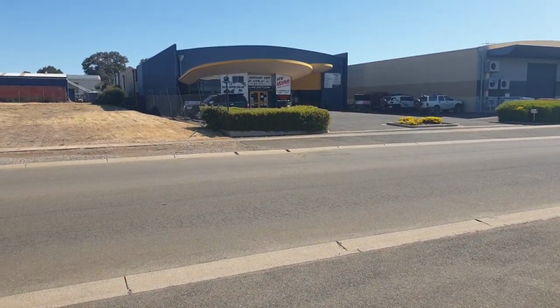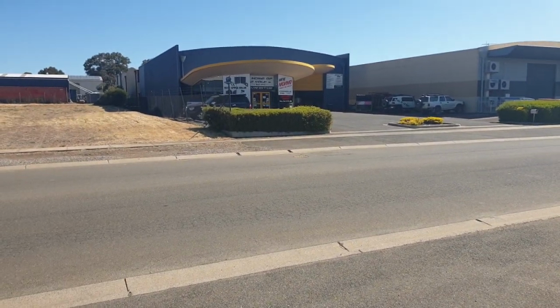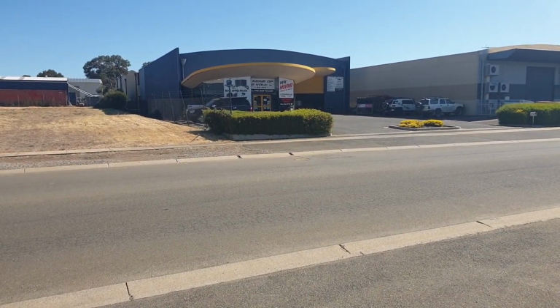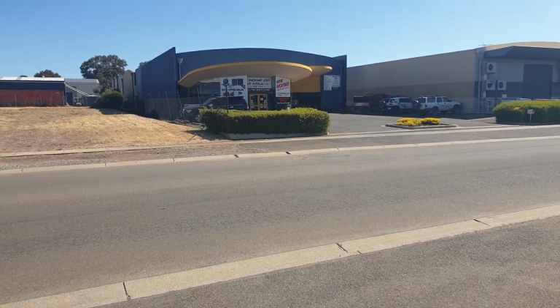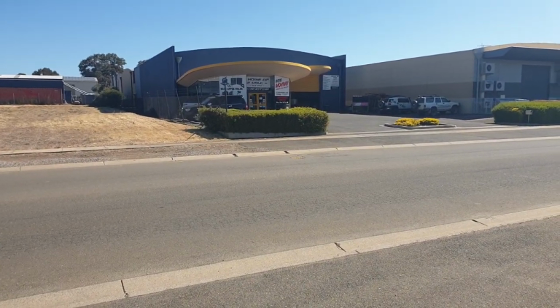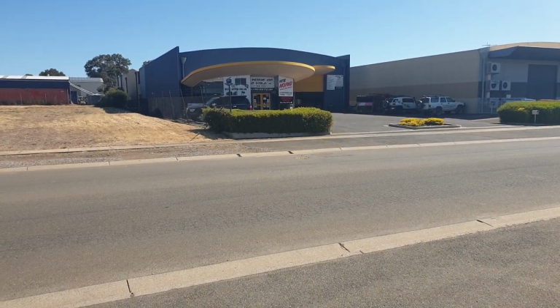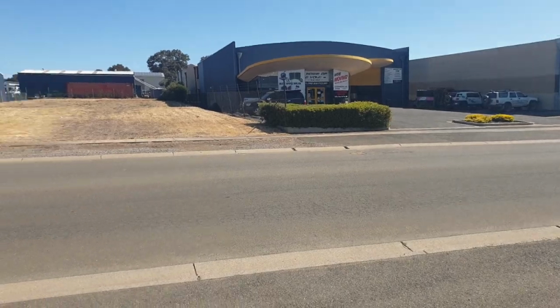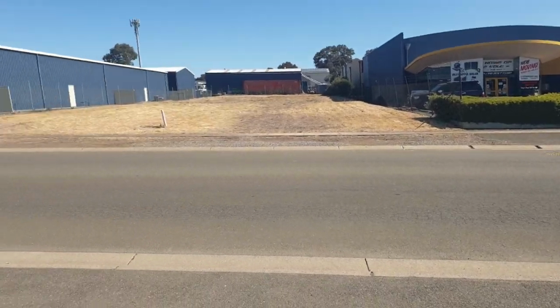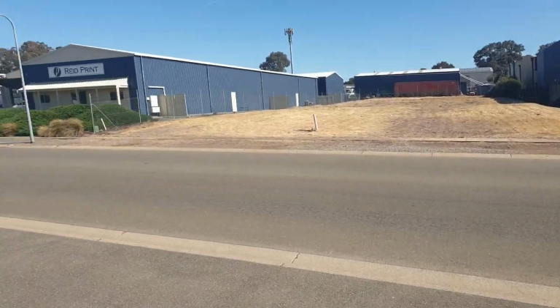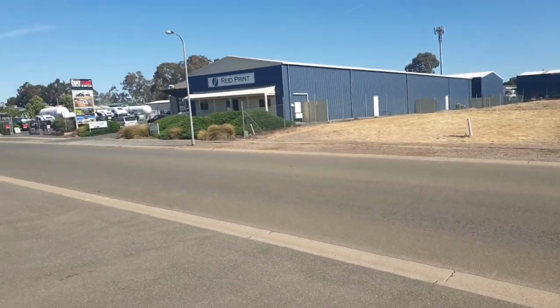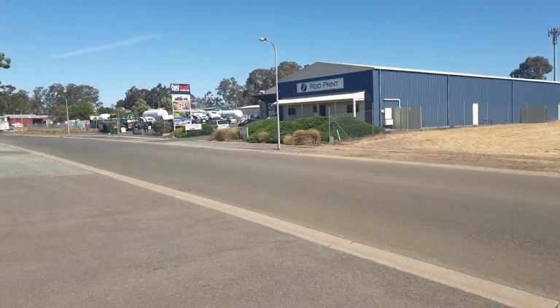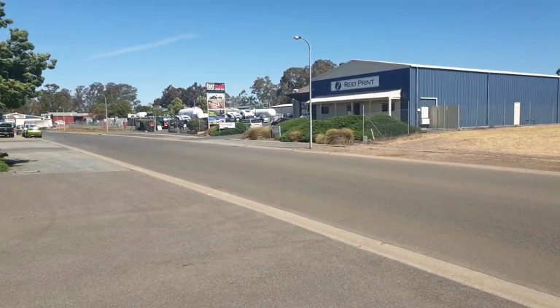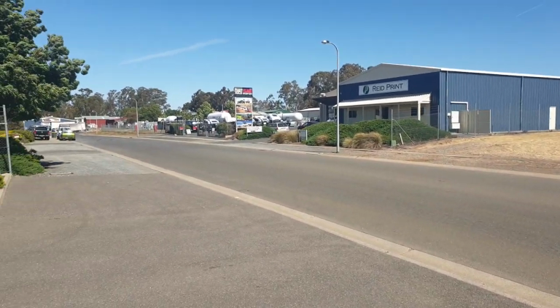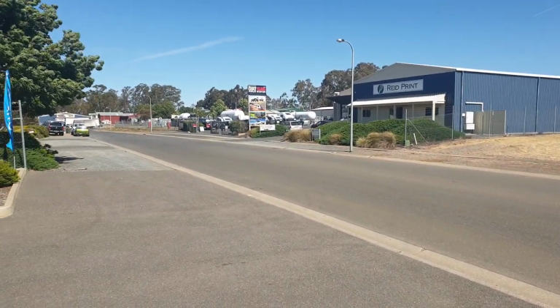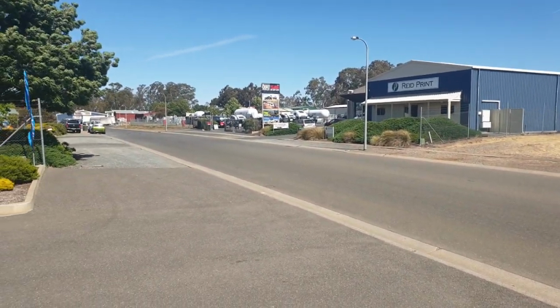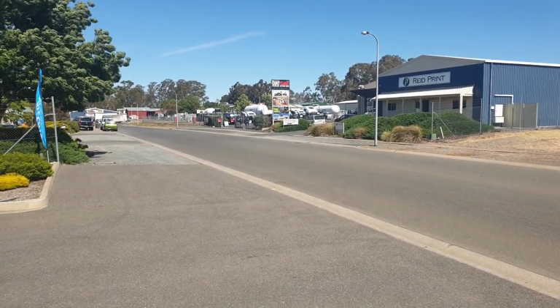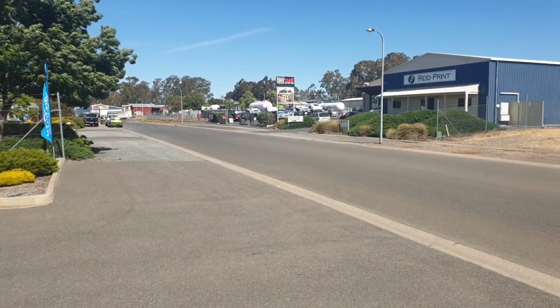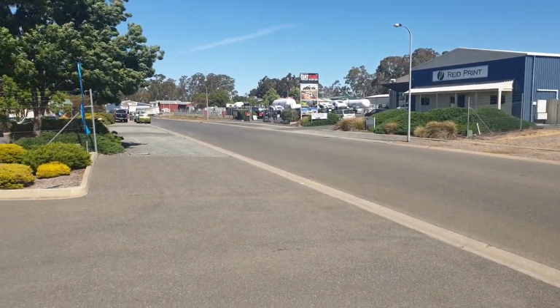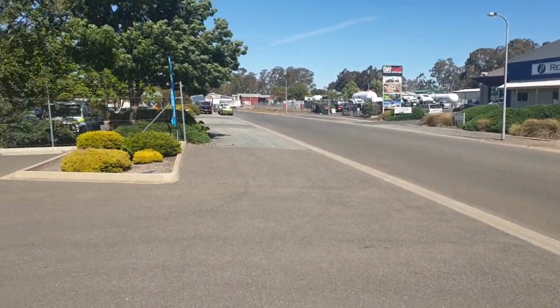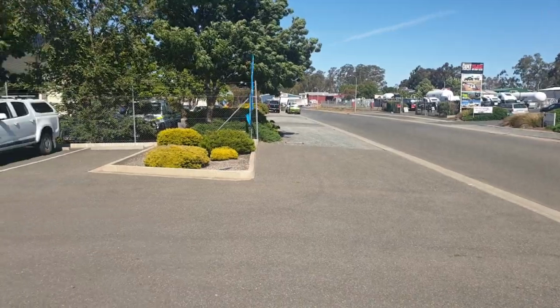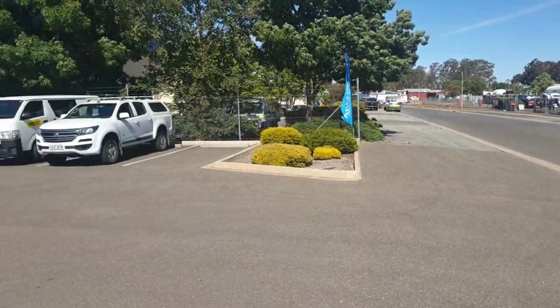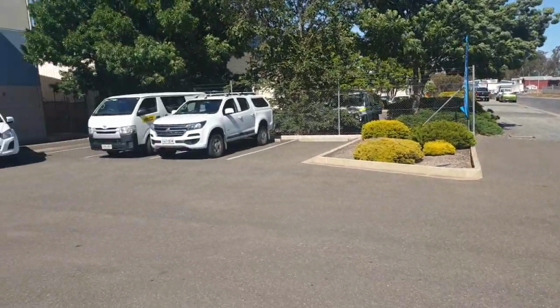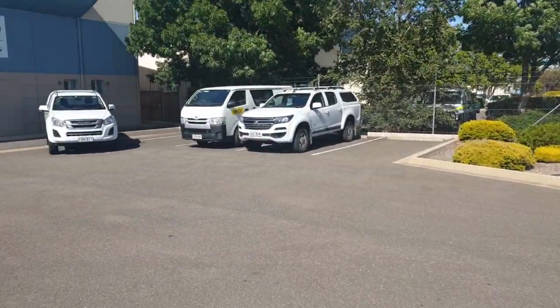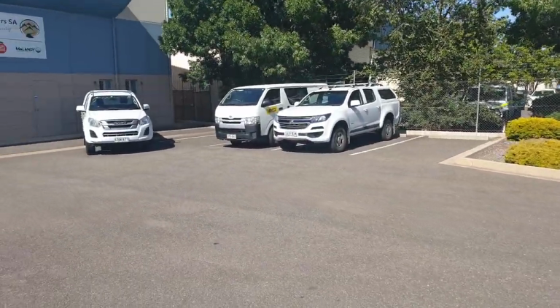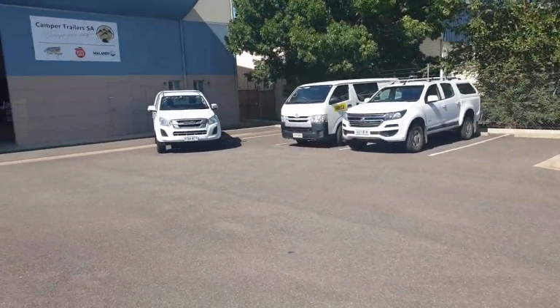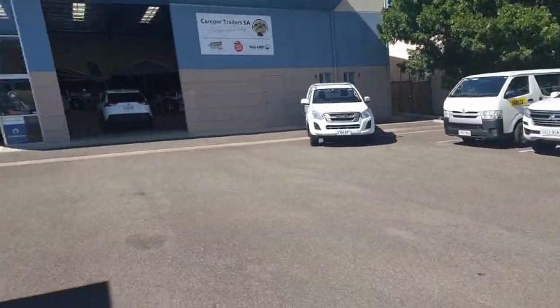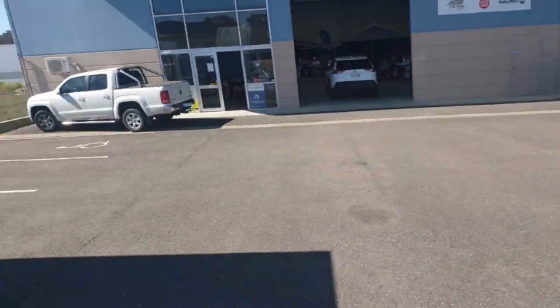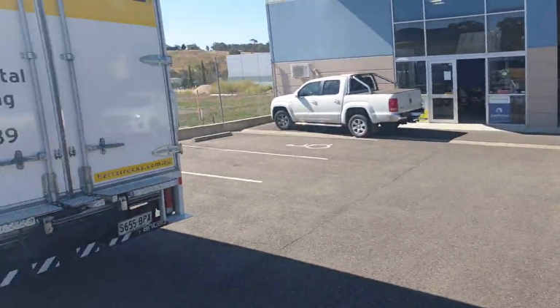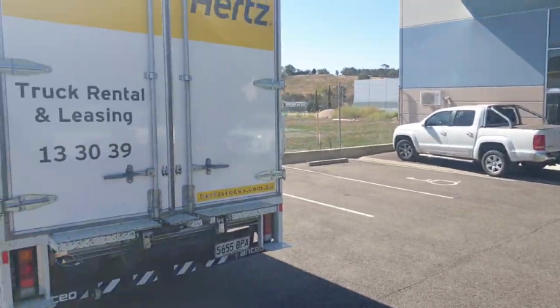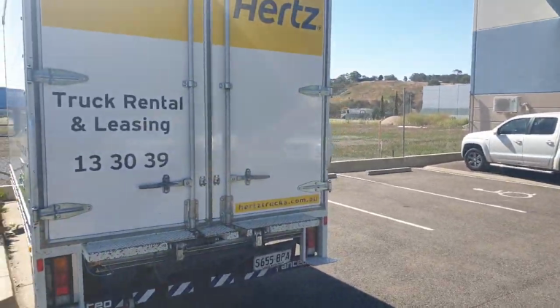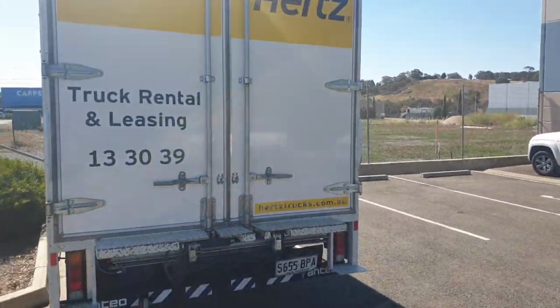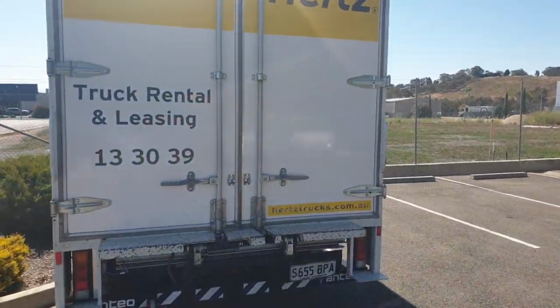The home of 12 Volt Factory is right opposite me, and another local camper trailer business. The dirt is just up the road, so I'm very easy to find. Ample parking. You can see some of the Hertz vehicles I've got here.